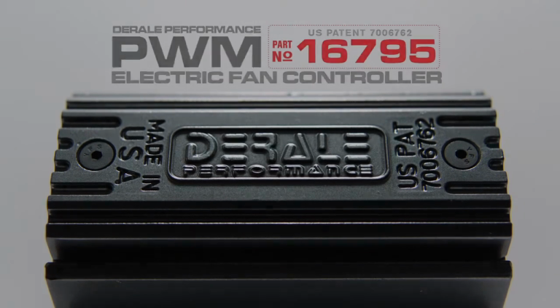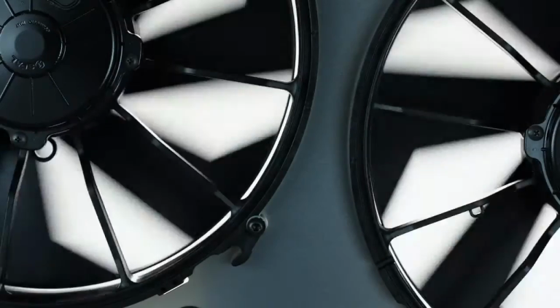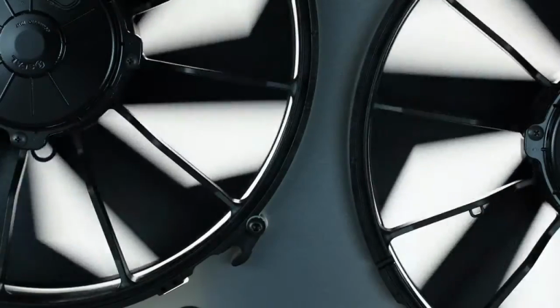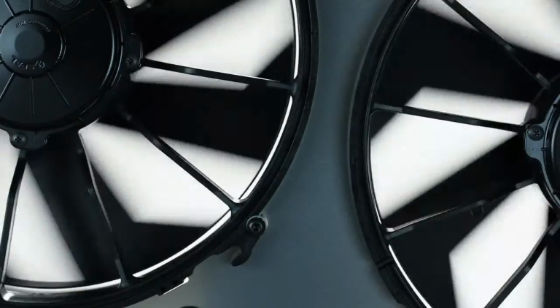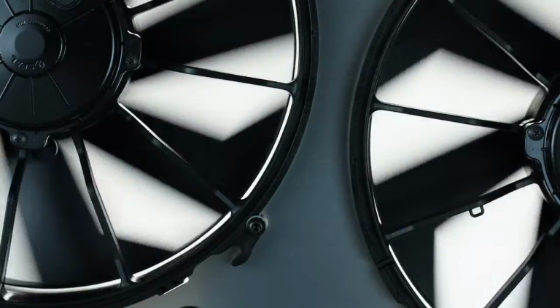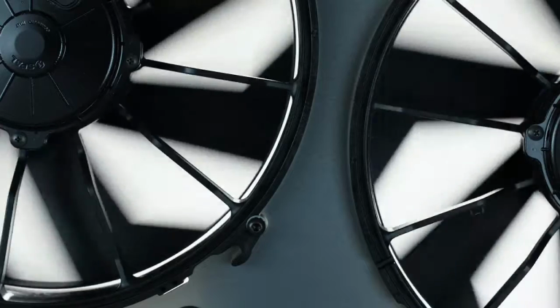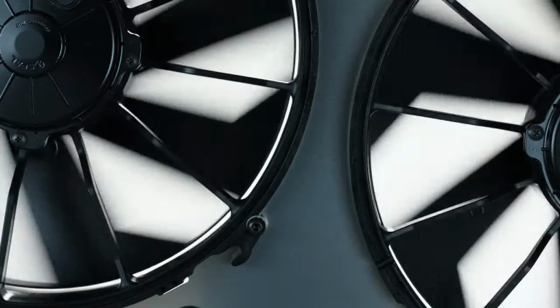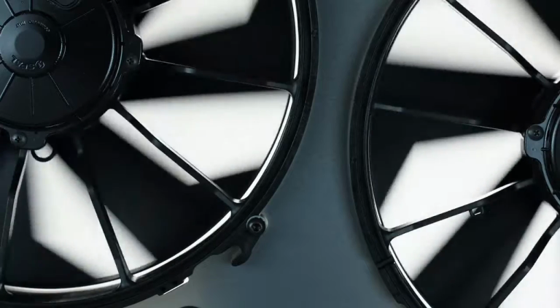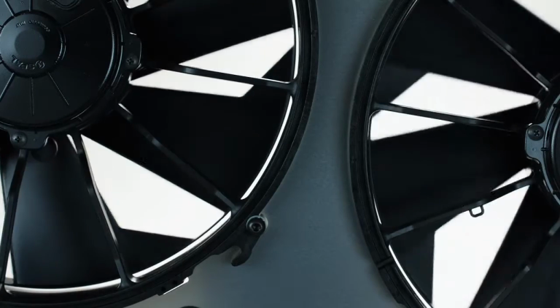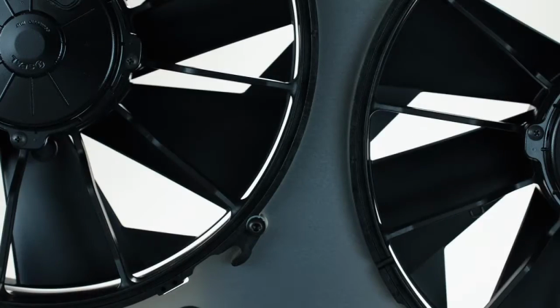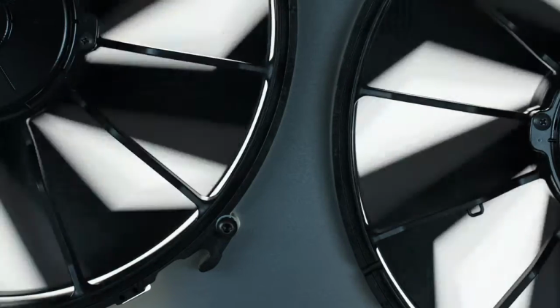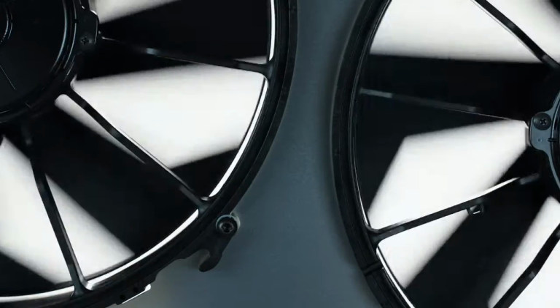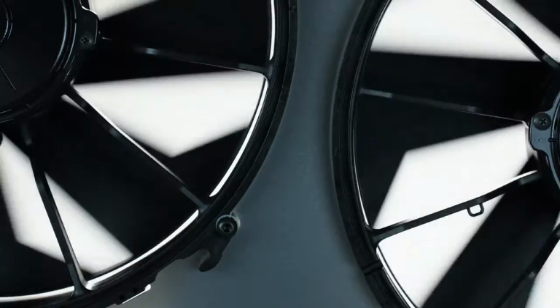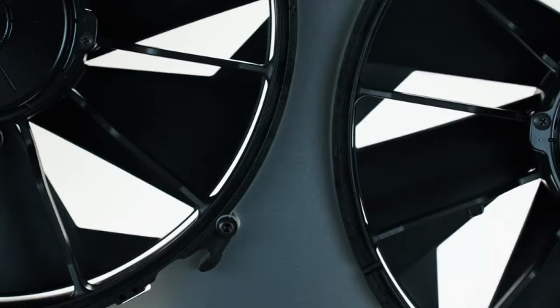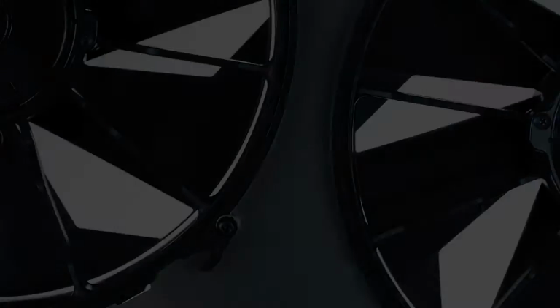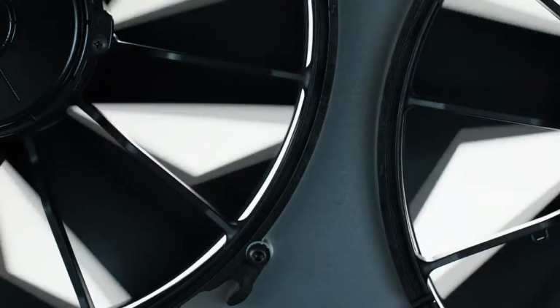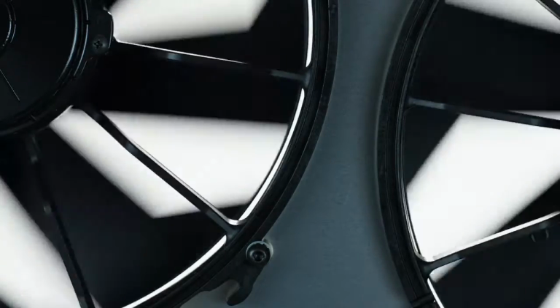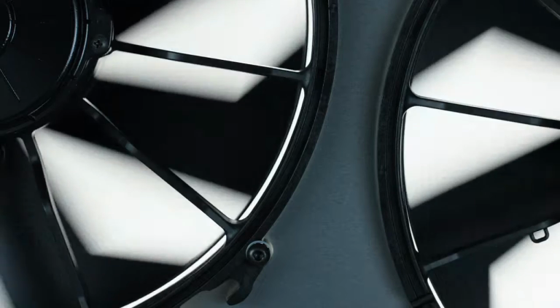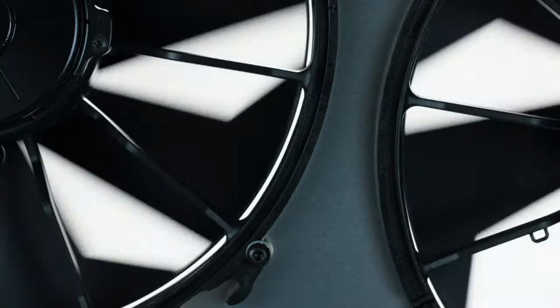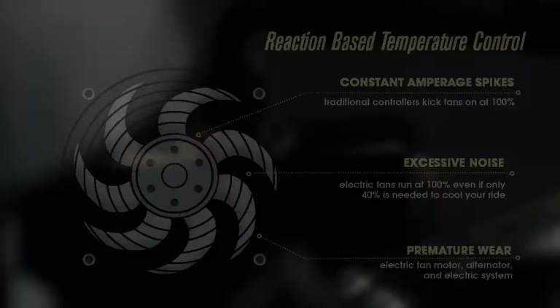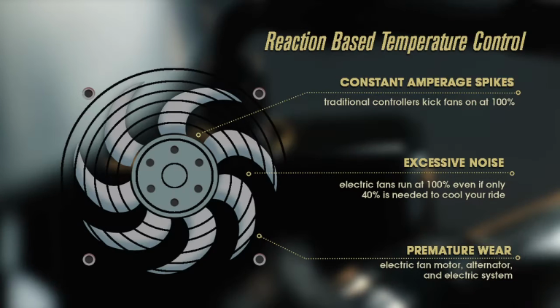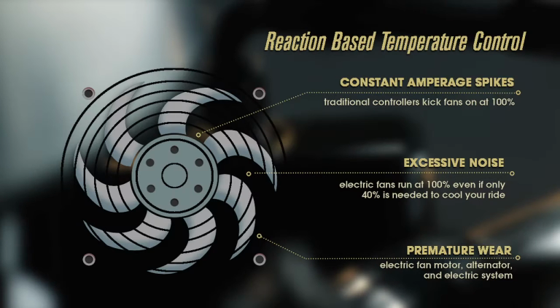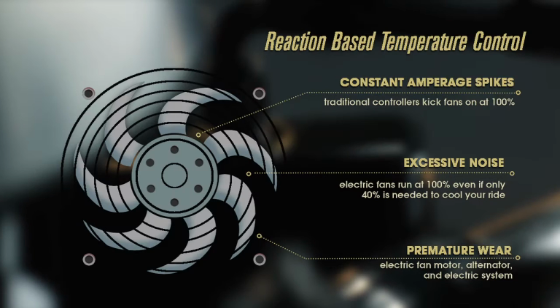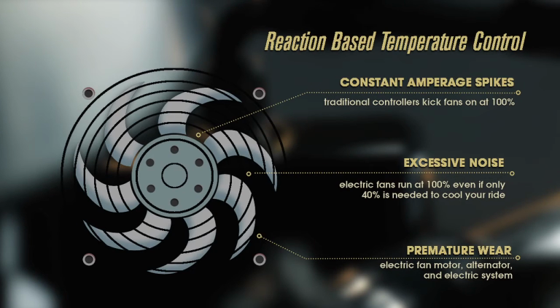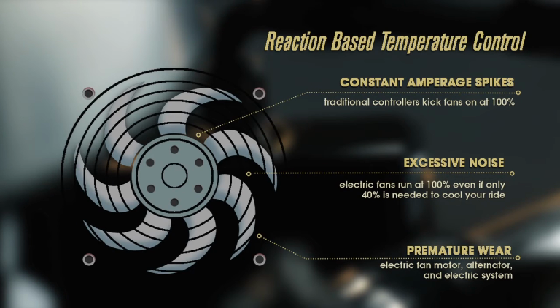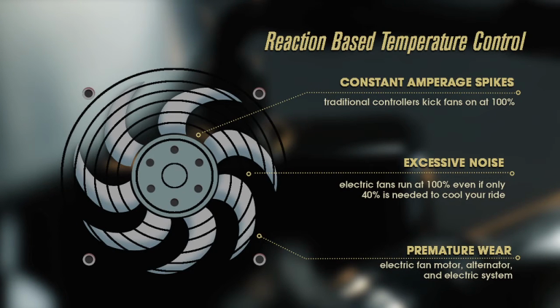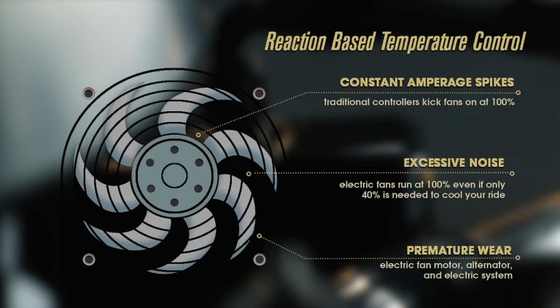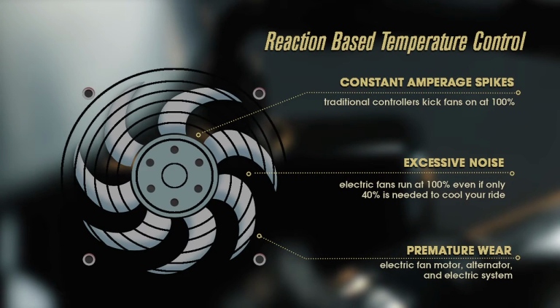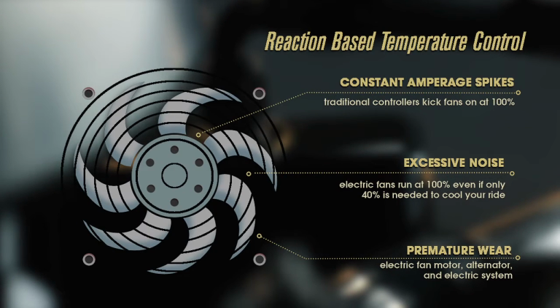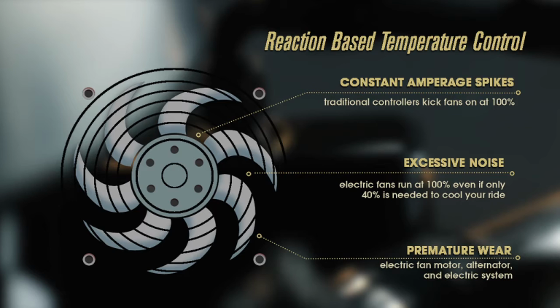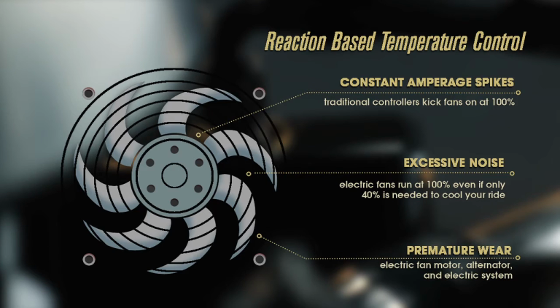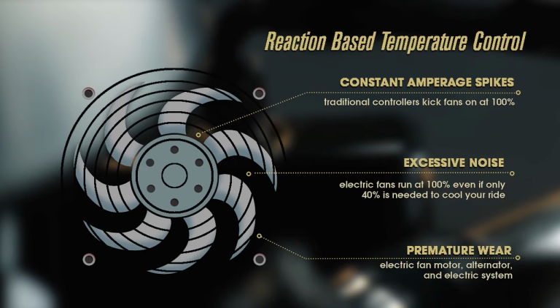Historically, cooling fans always run at 100% even when less cooling power is needed, constantly turning on and off as the engine temperature changes. This reaction-based temperature control causes constant amperage spikes, excessive noise, and premature wear.